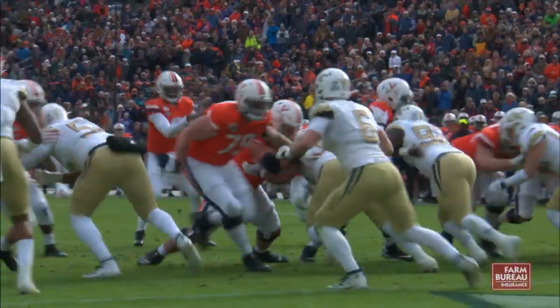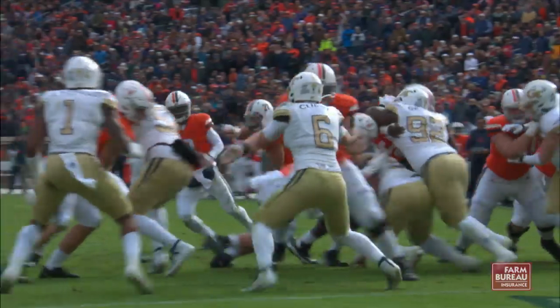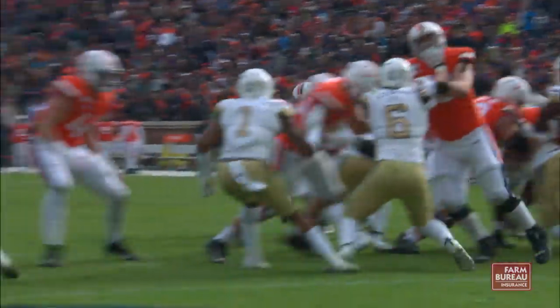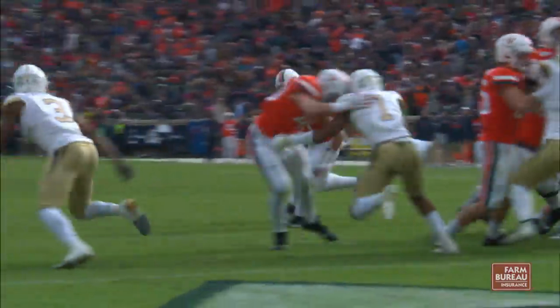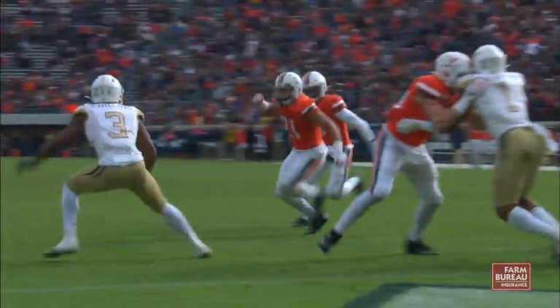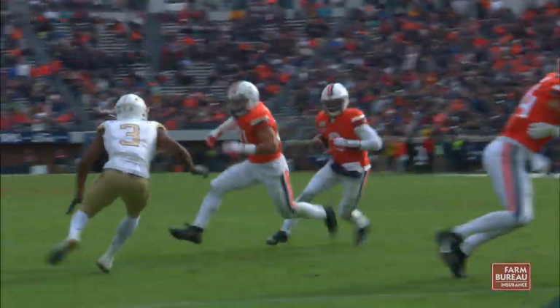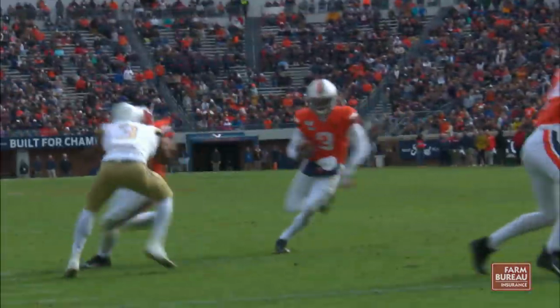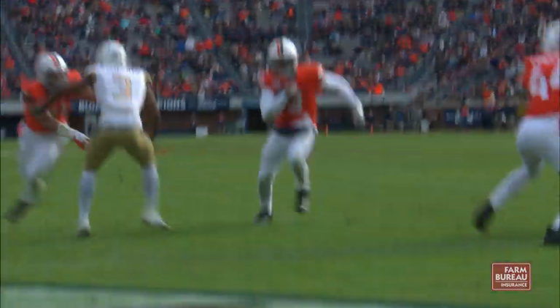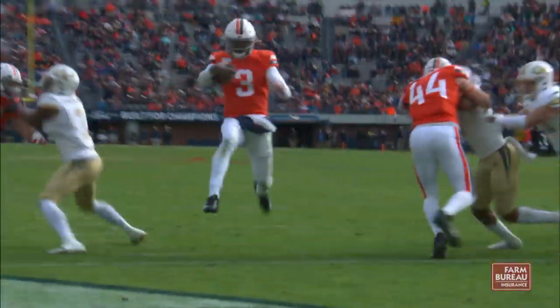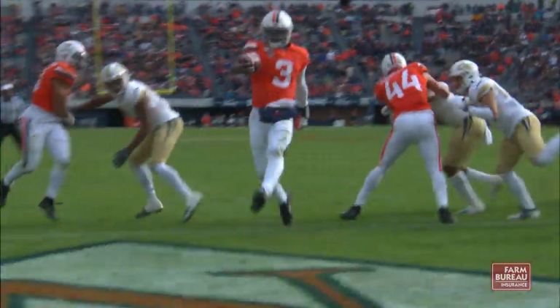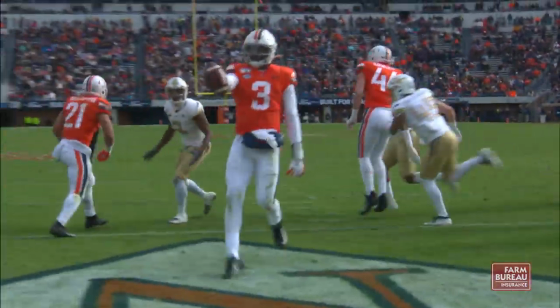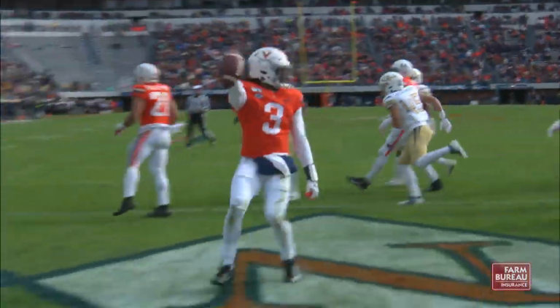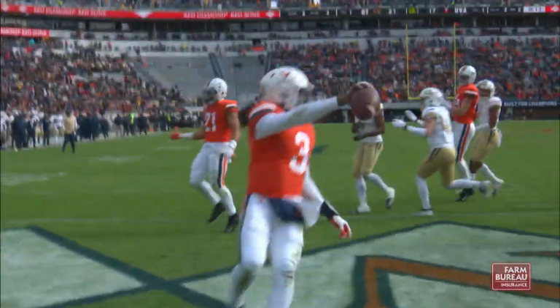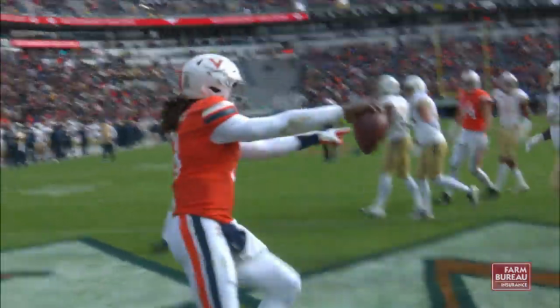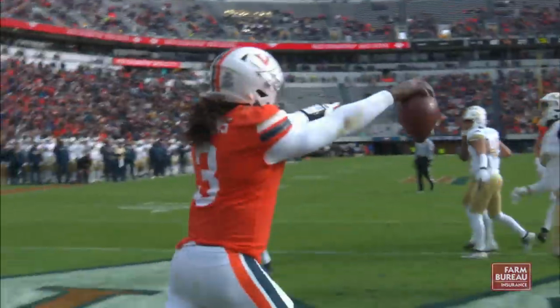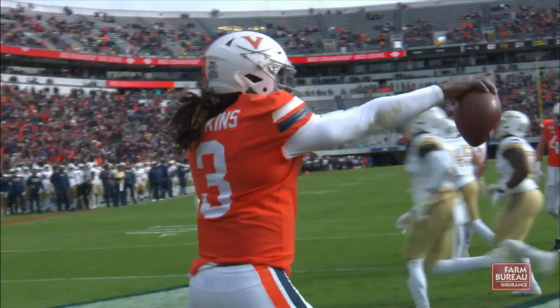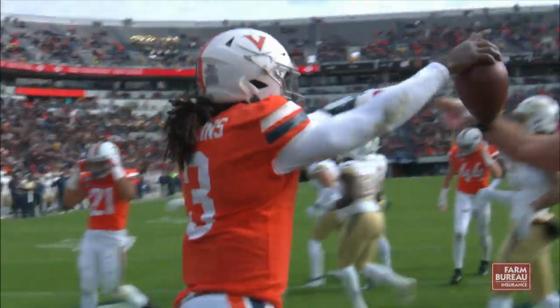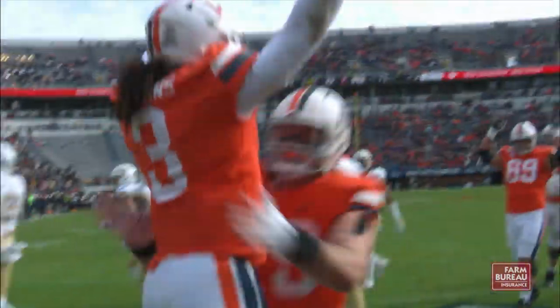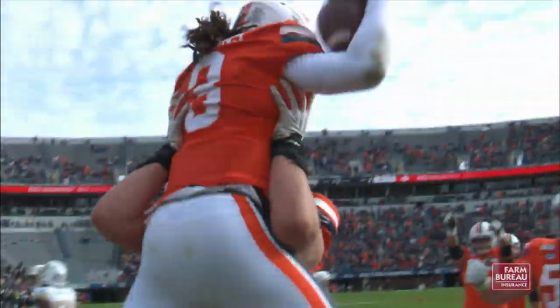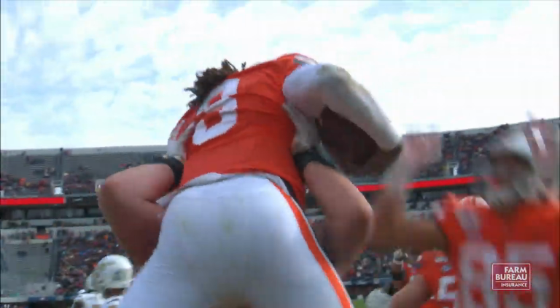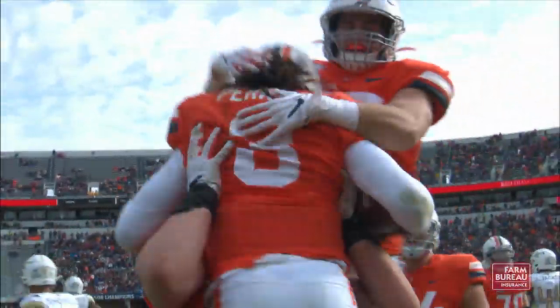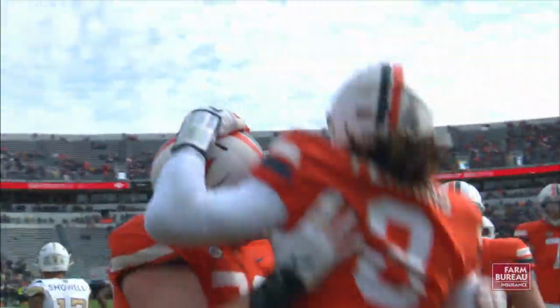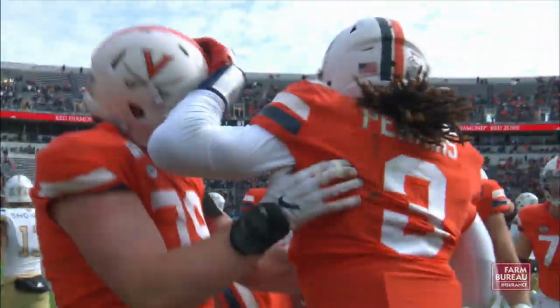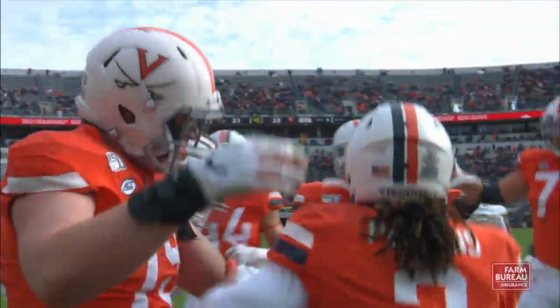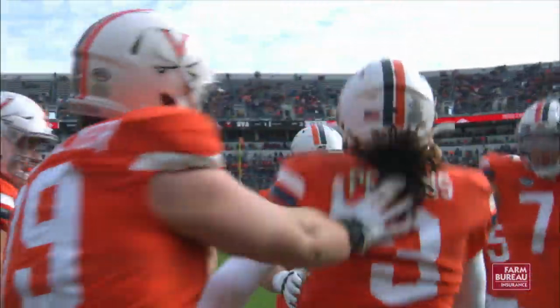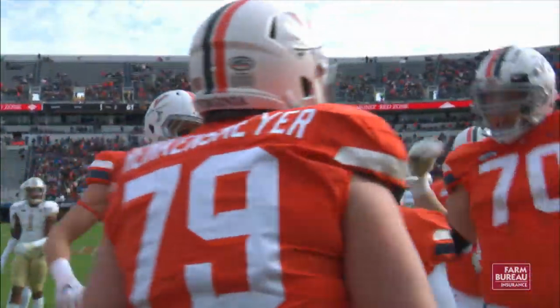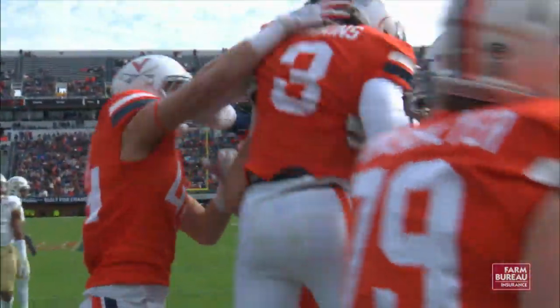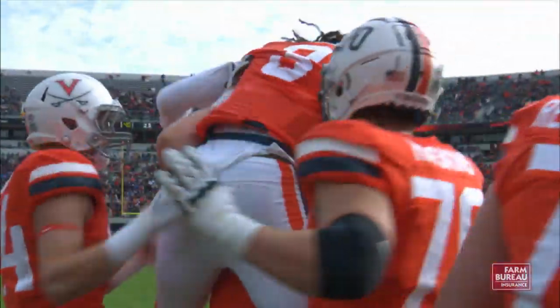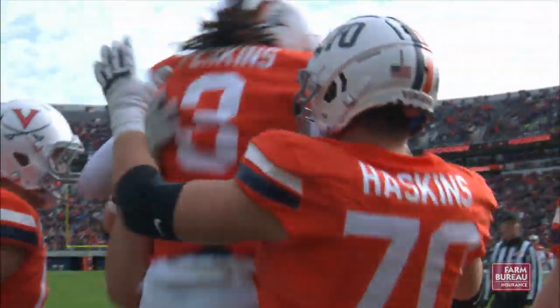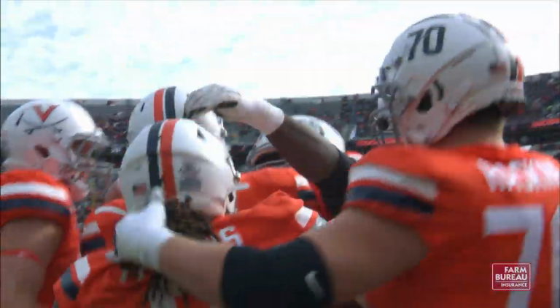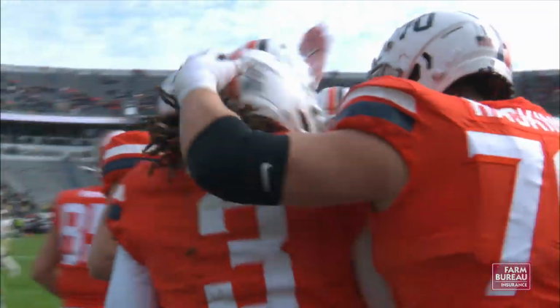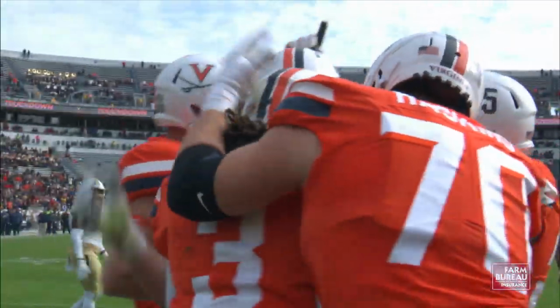He takes the snap out of the shotgun, going to take it himself to the right. Gets a block. He's going to scamper into the end zone. Touchdown, Virginia — behind the Talapapa block. And Virginia answers back.